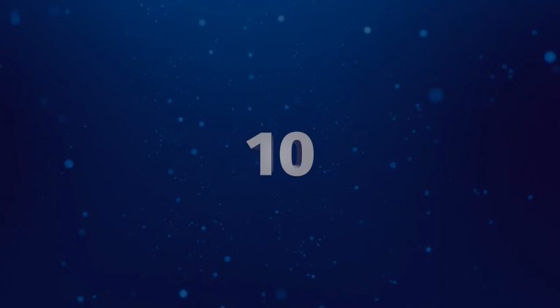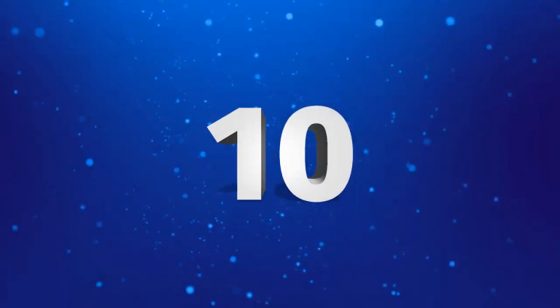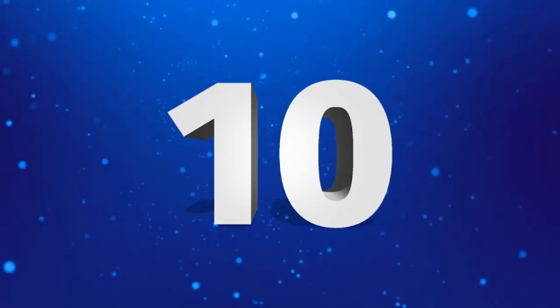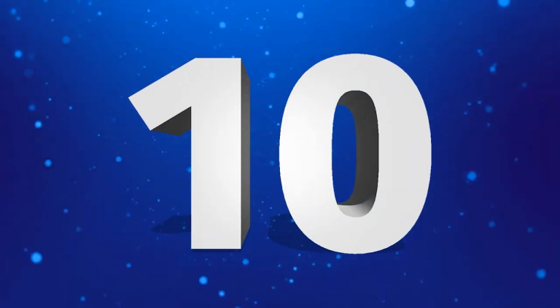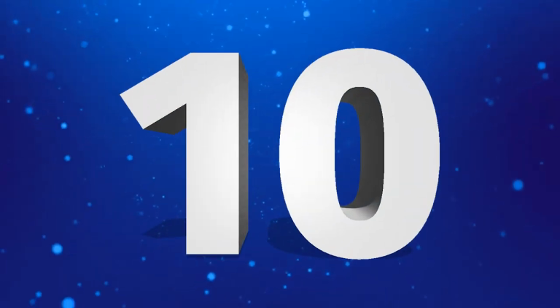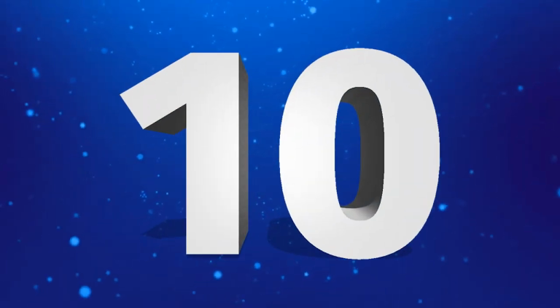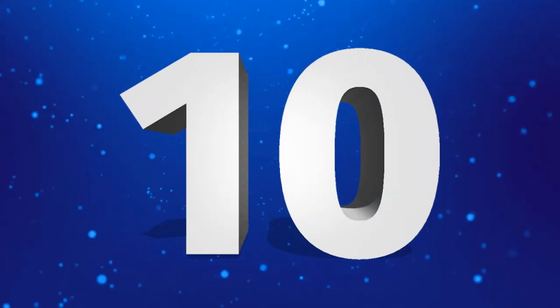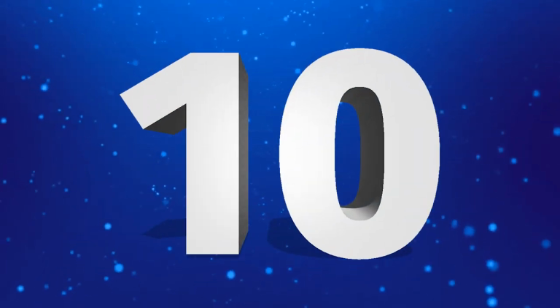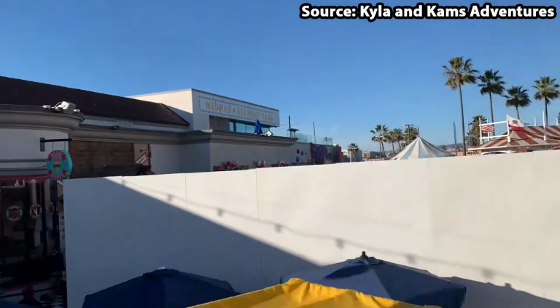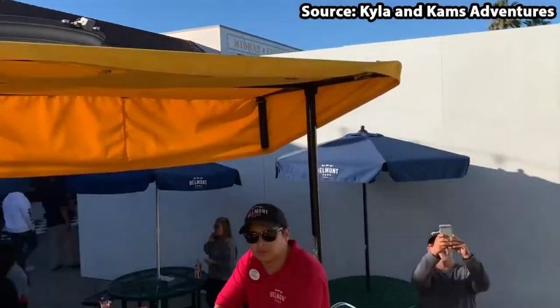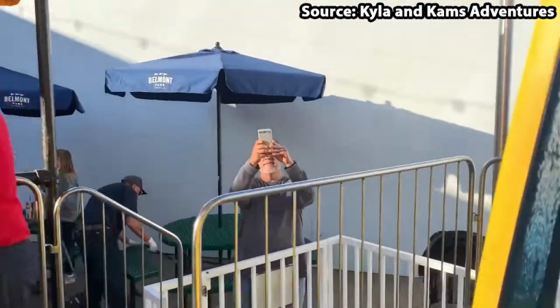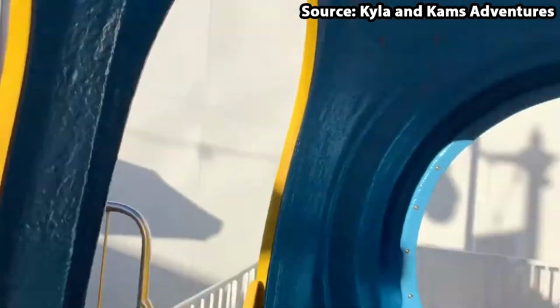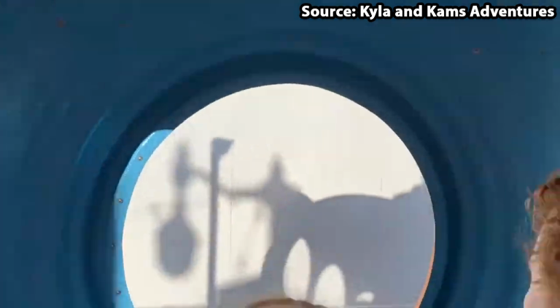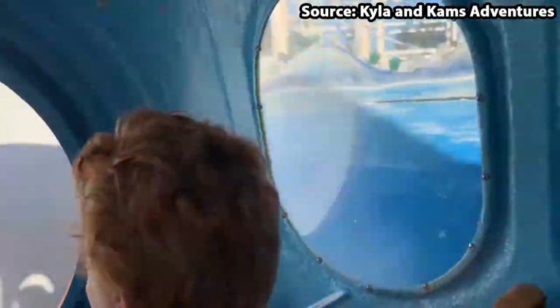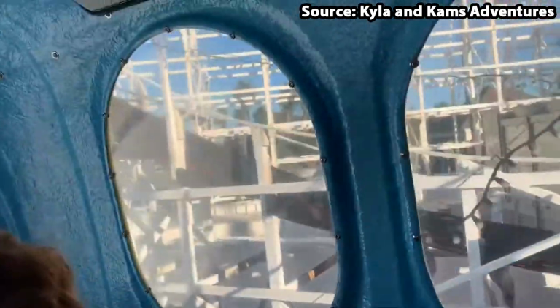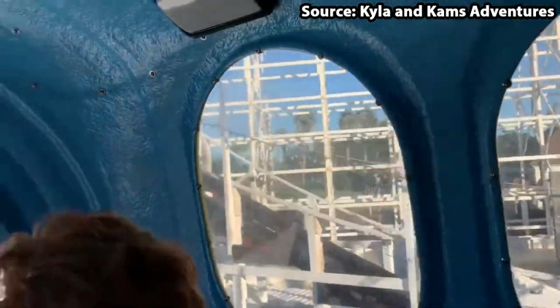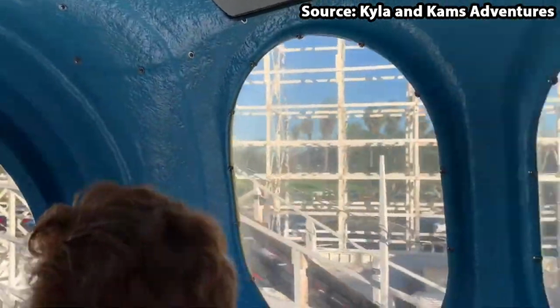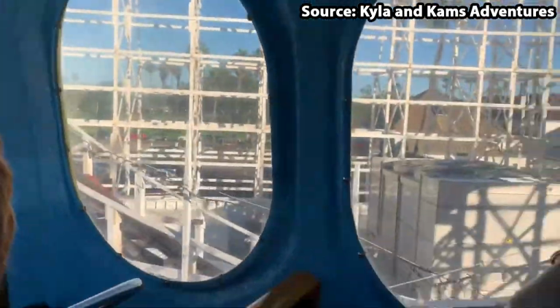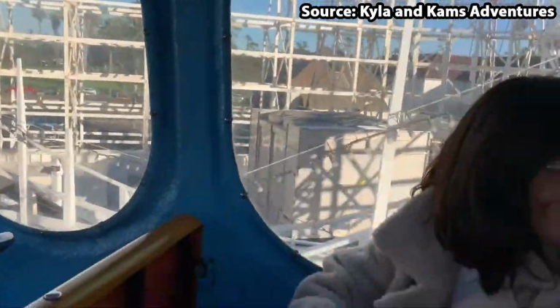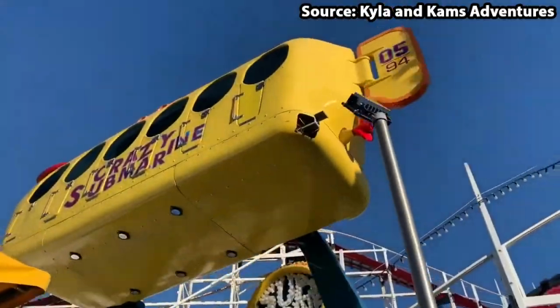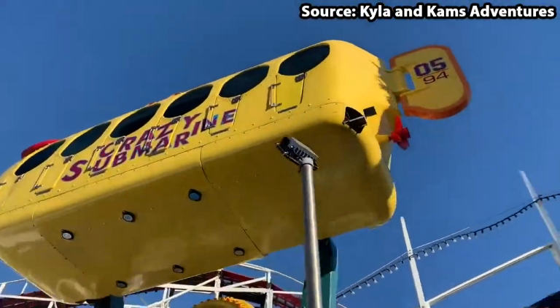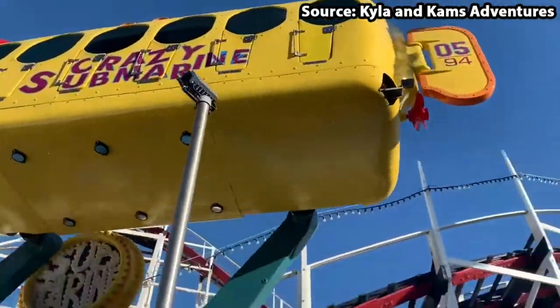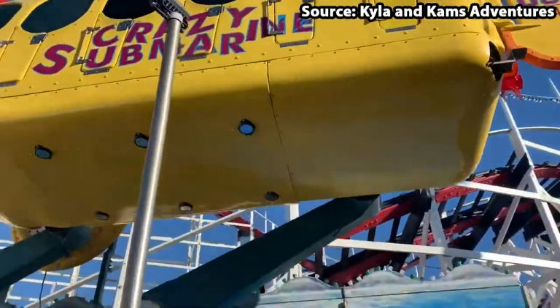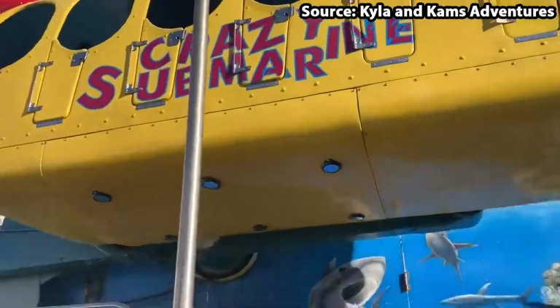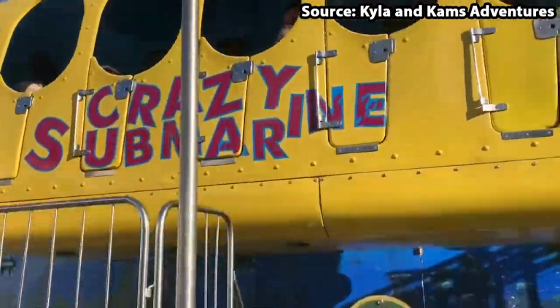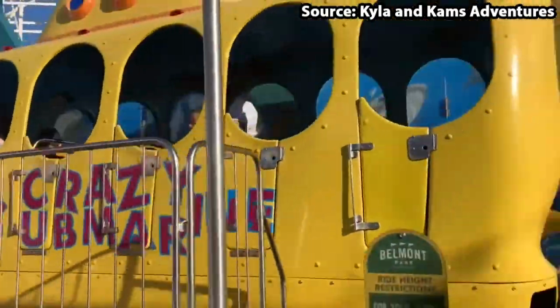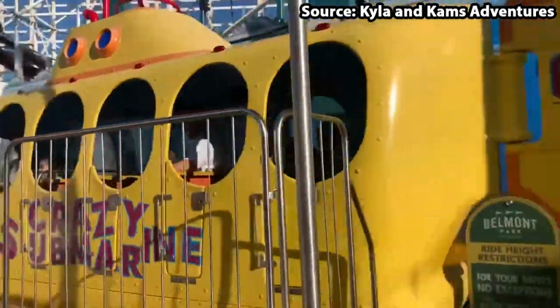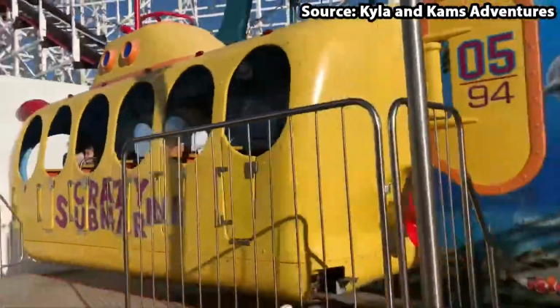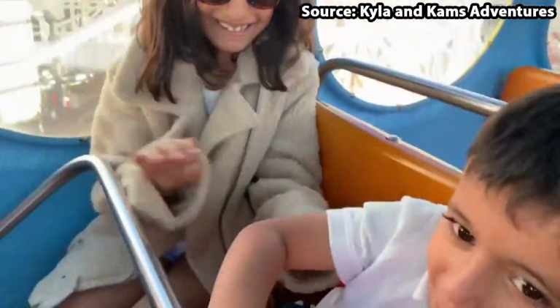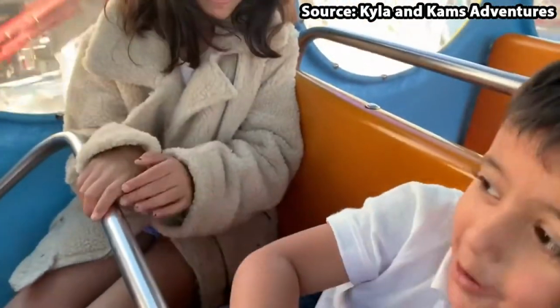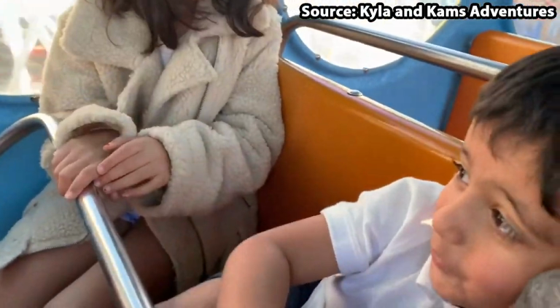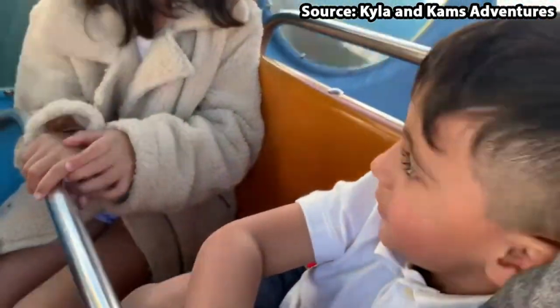Starting off at number 10, we have Crazy Submarine, and no matter whether you have ever wanted to go under the sea in one of these, or just get a perfect opportunity to sing a Yellow Submarine song, this is a ride for you.